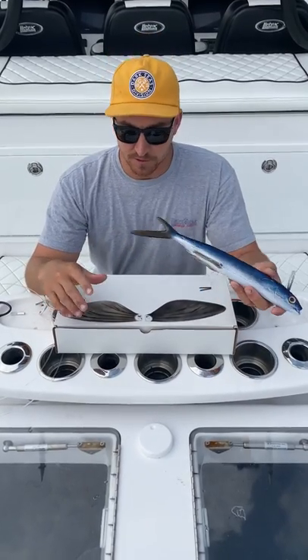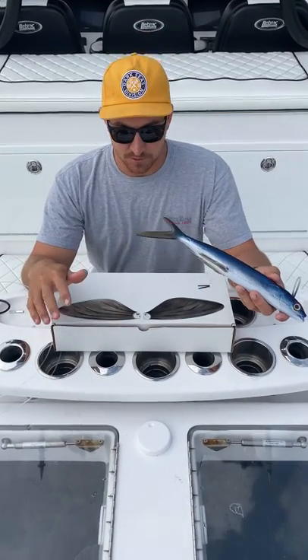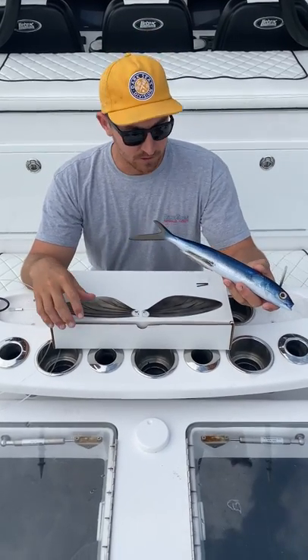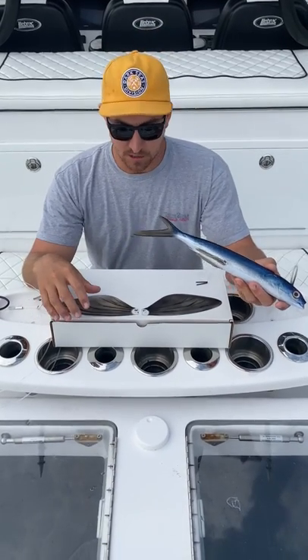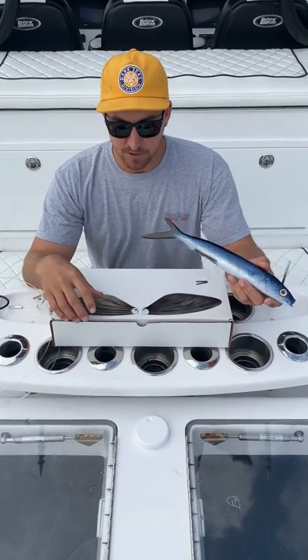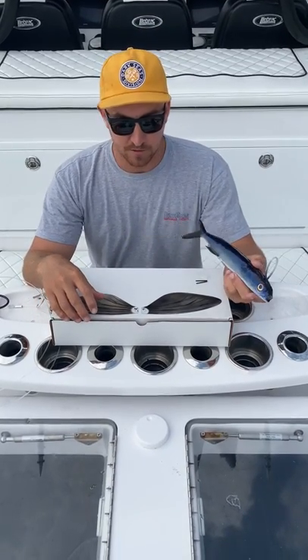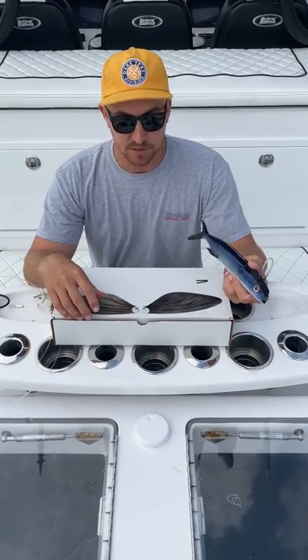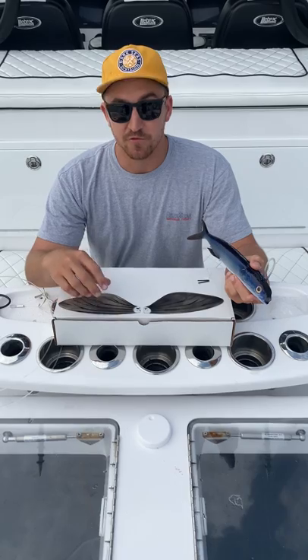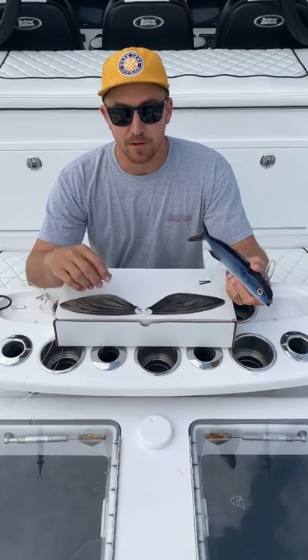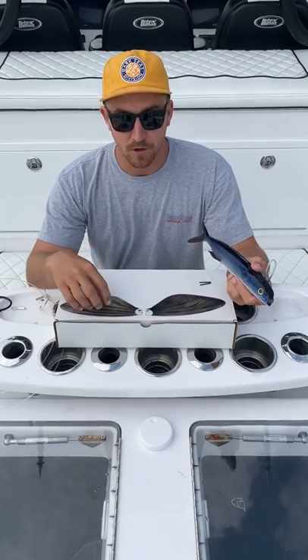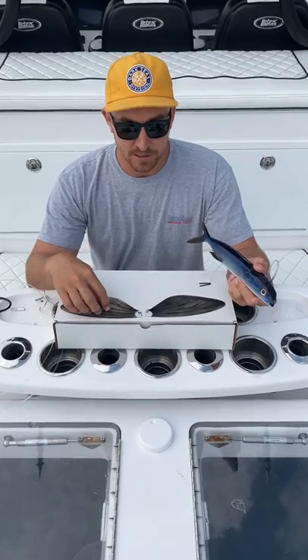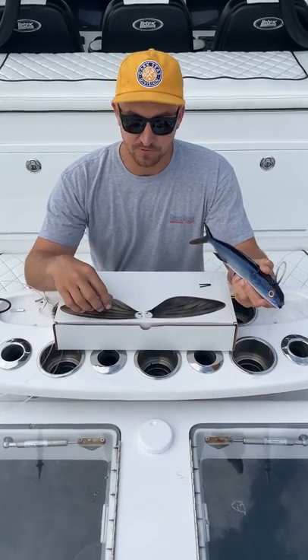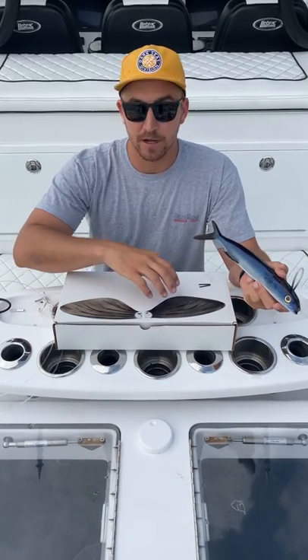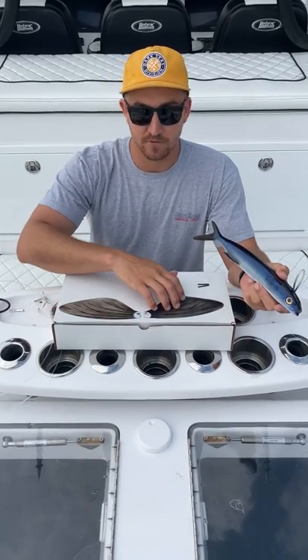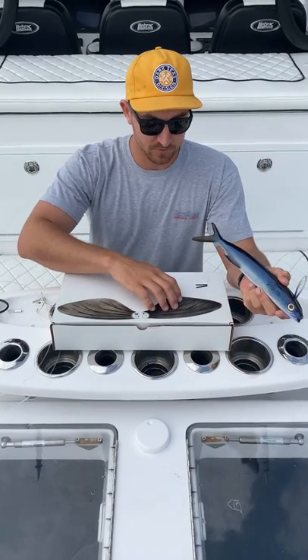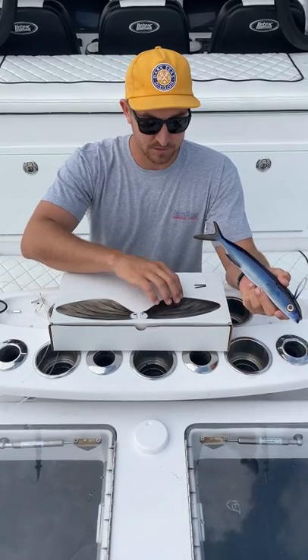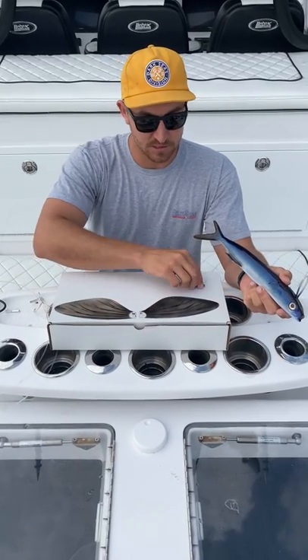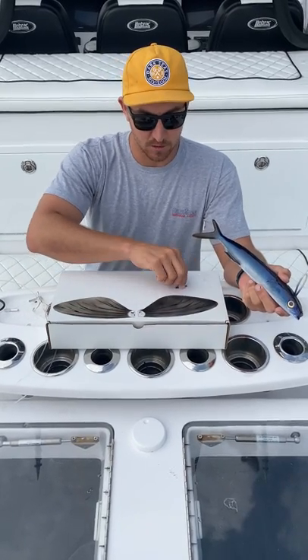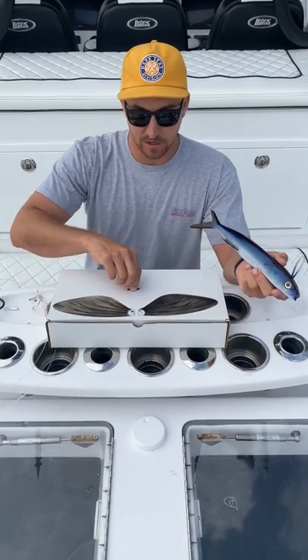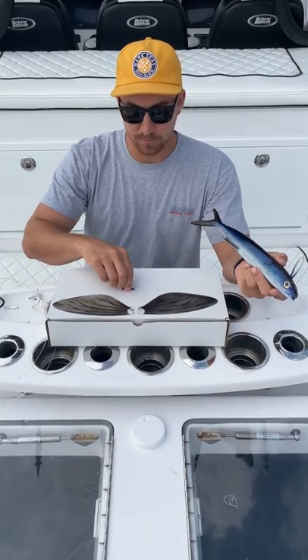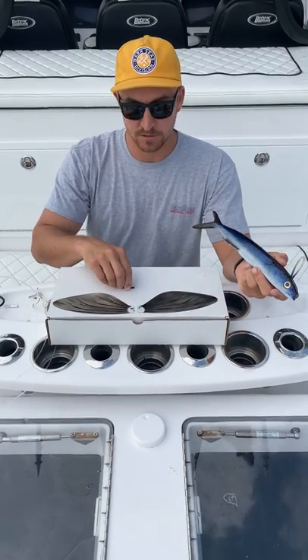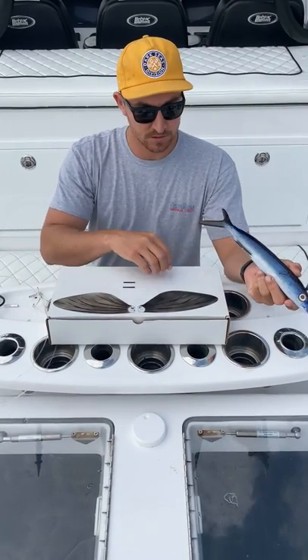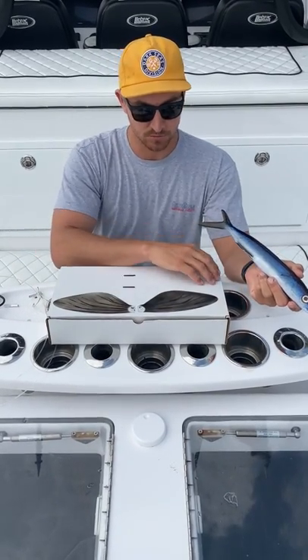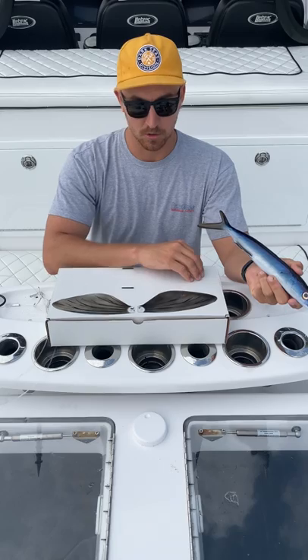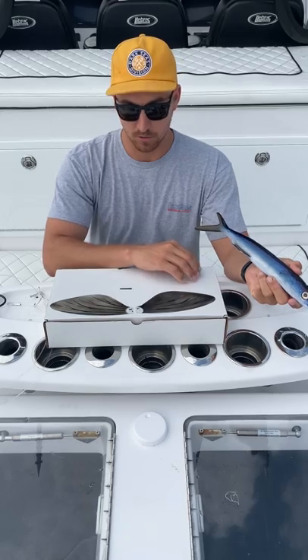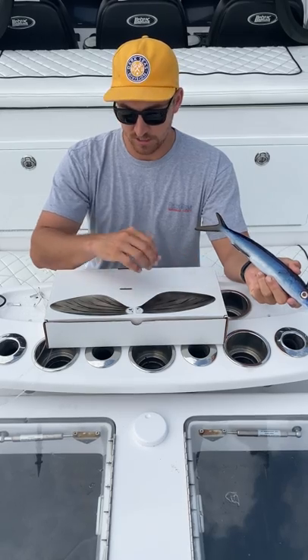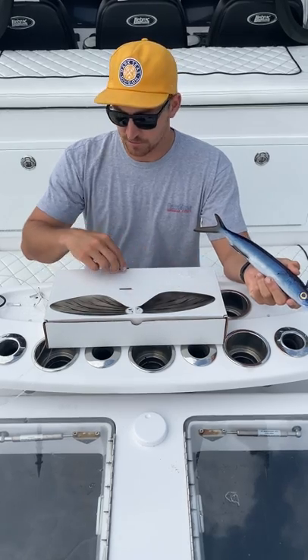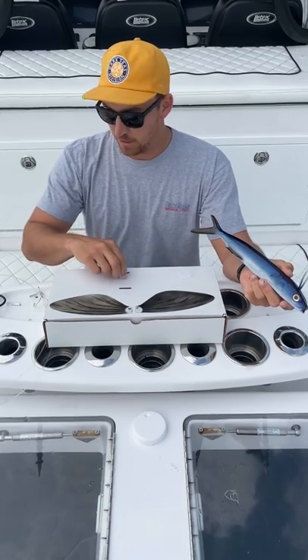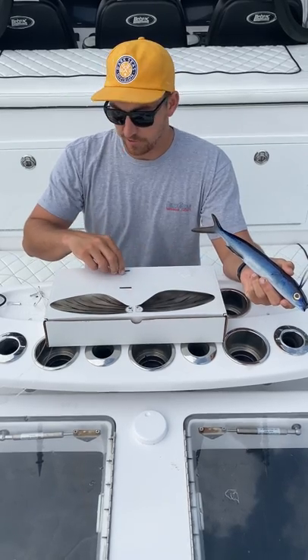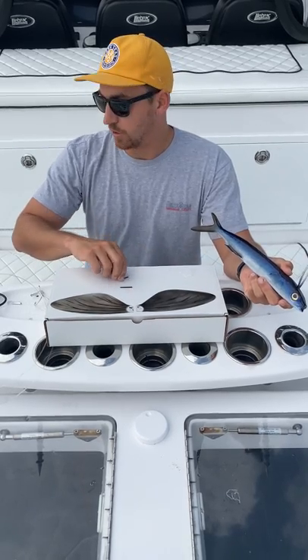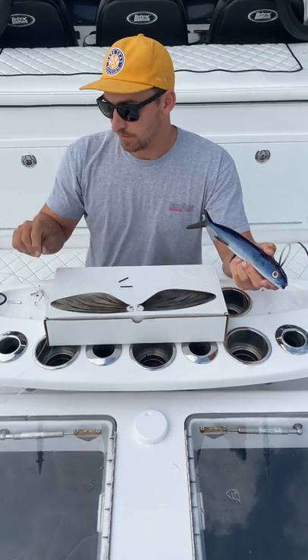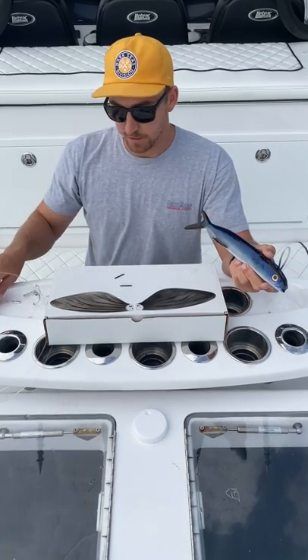Here's how it's pretty much going to come in your kit. There's going to be a five pack of right wings, a five pack of left wings, these carbon fiber pins, these rubber hook retainers, and then your hook rig right here.